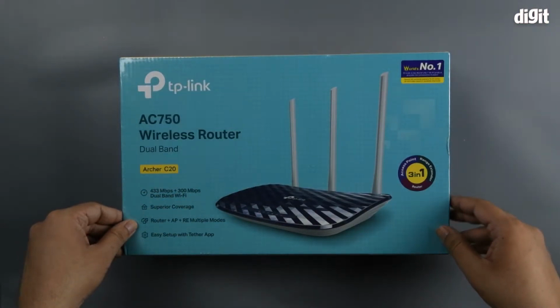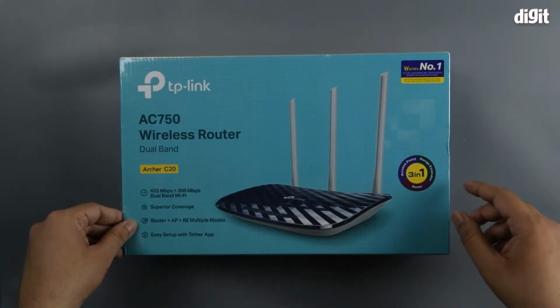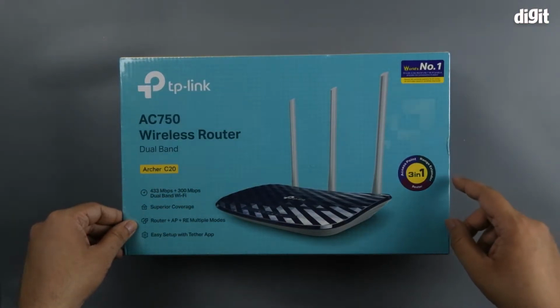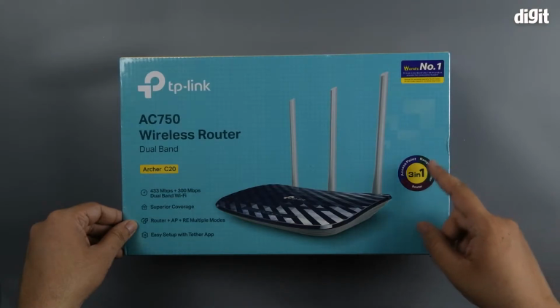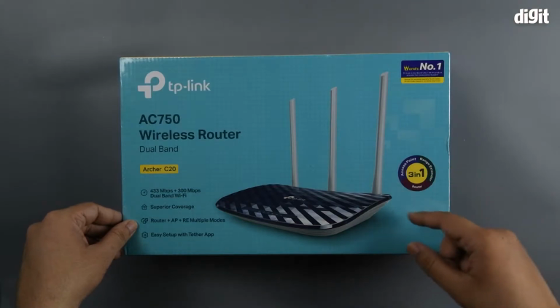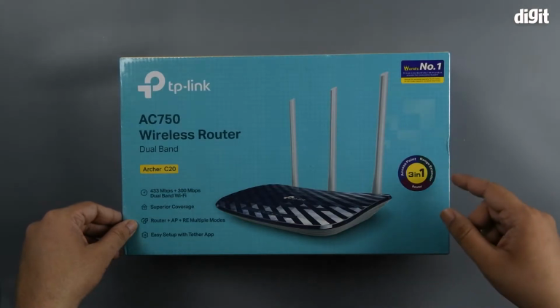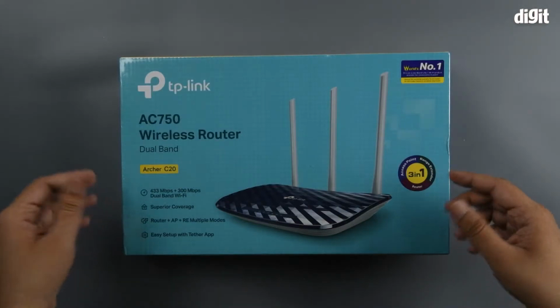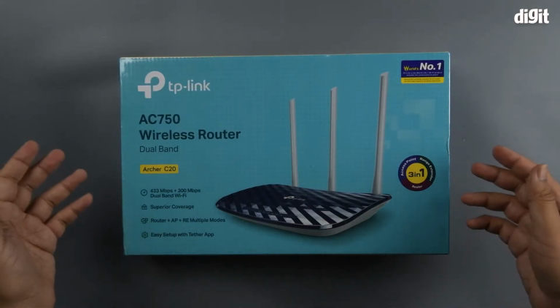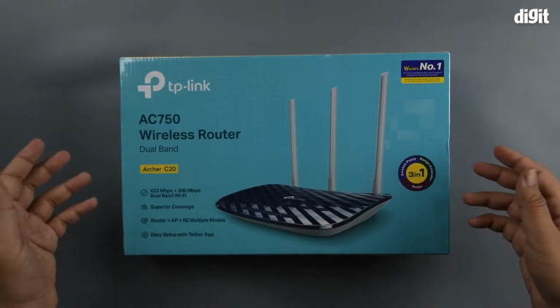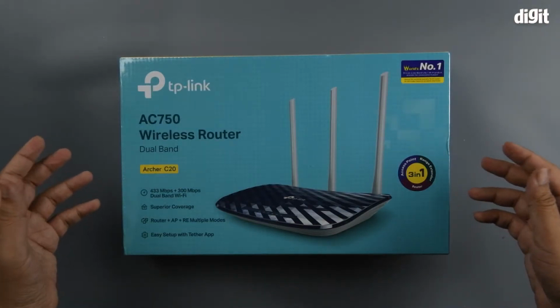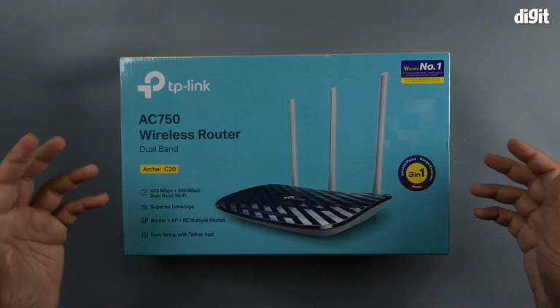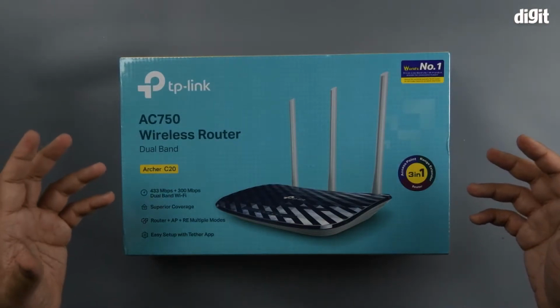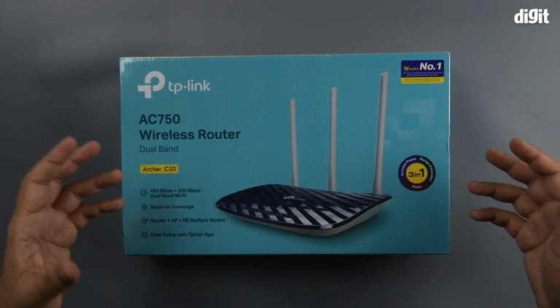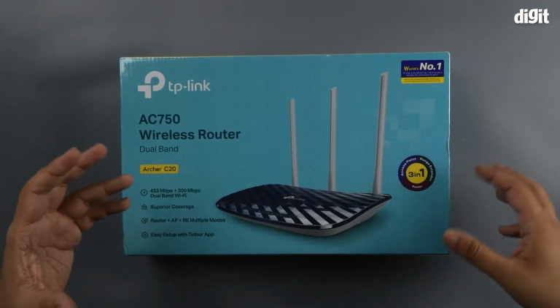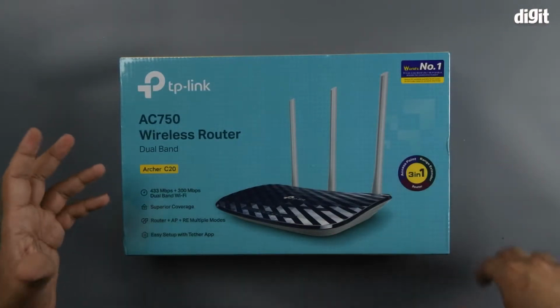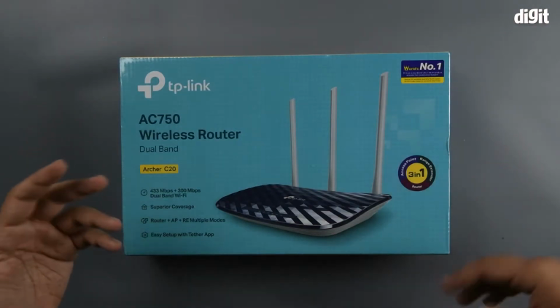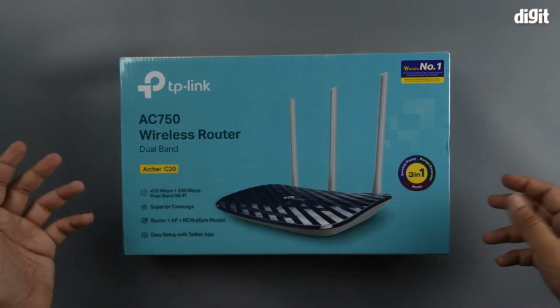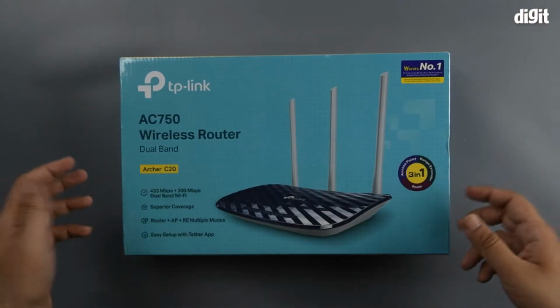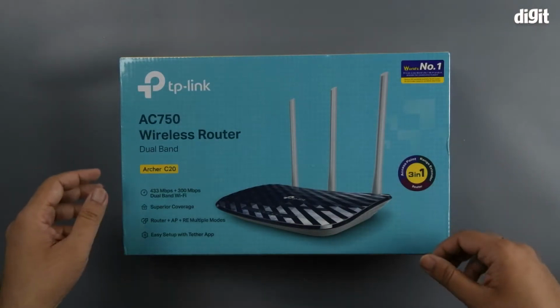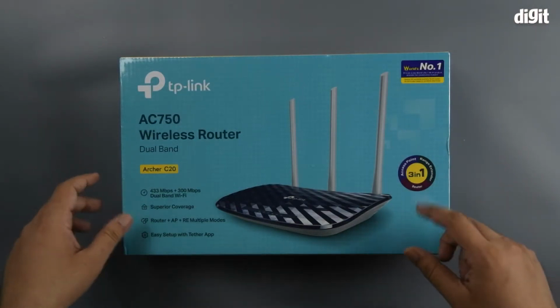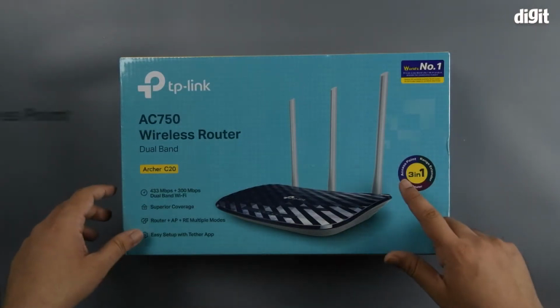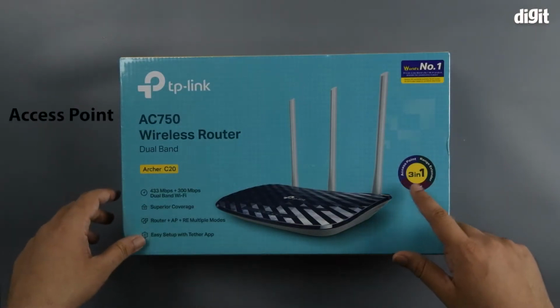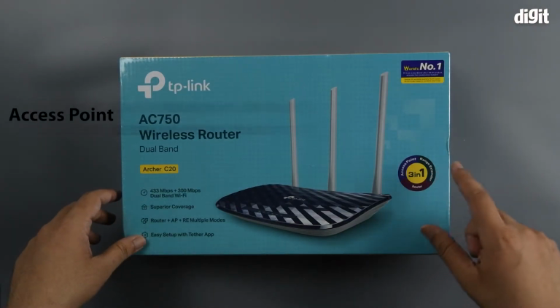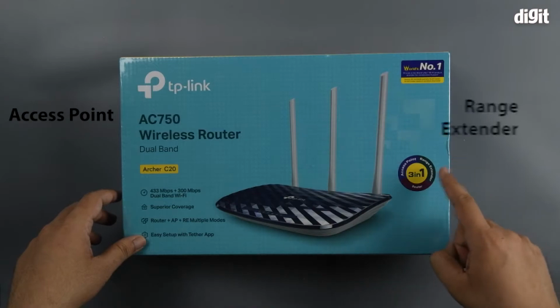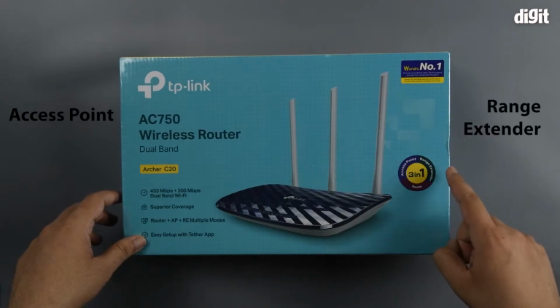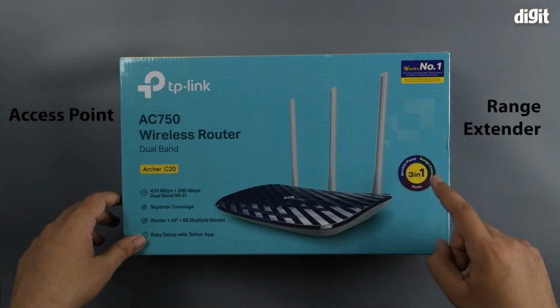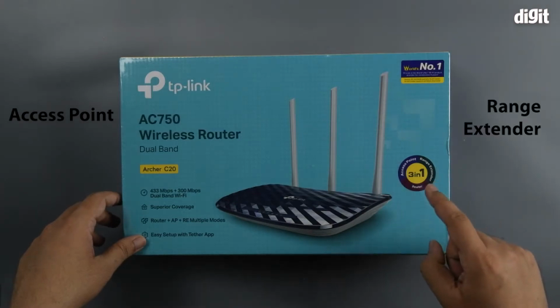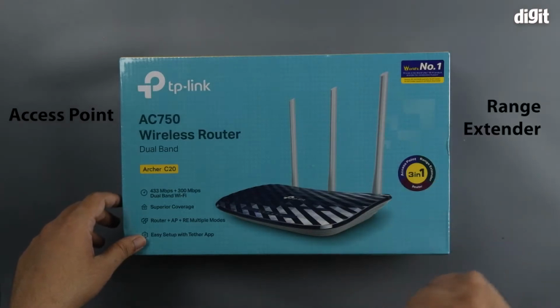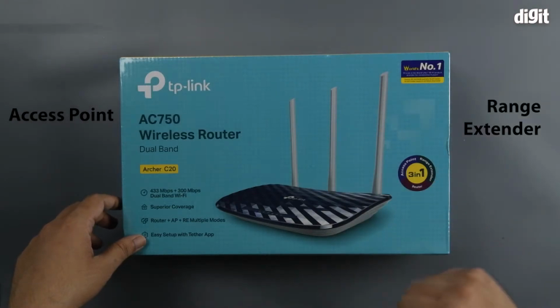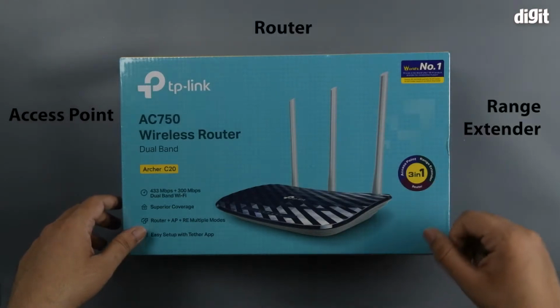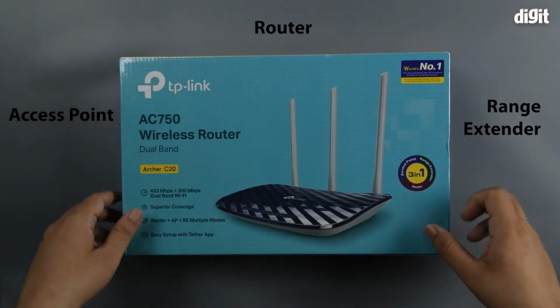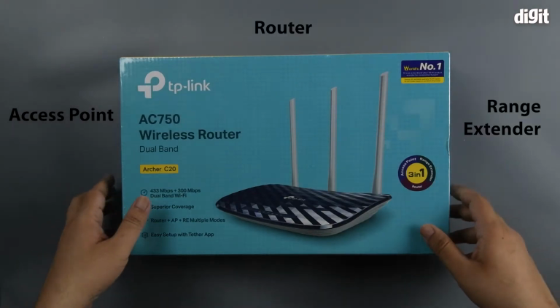It's also a 3-in-1 device, so you can use the router in three different configurations — as an access point, a range extender, and a router itself.